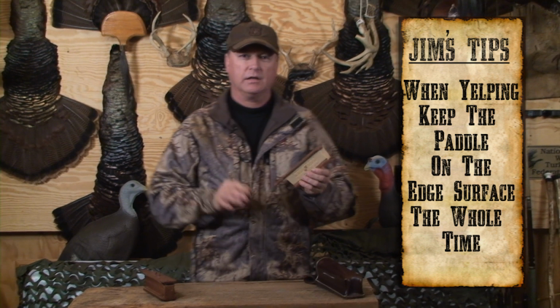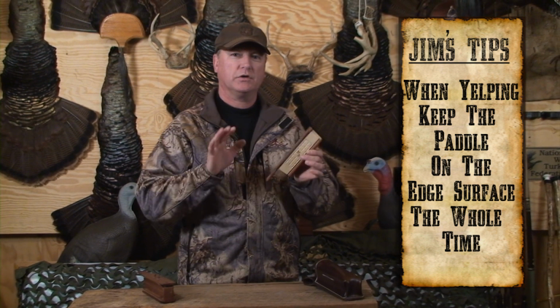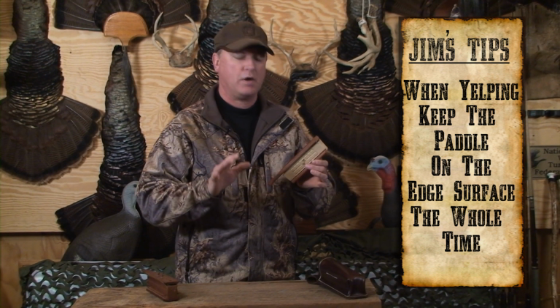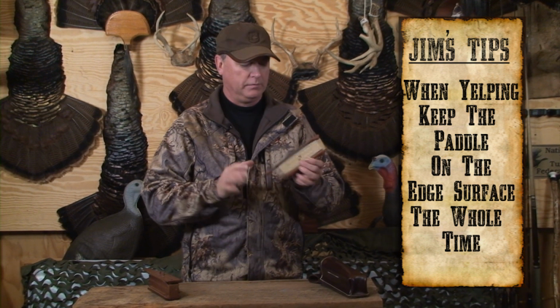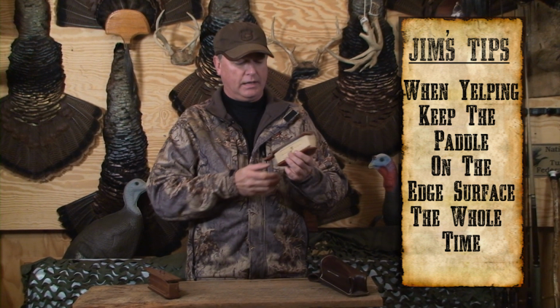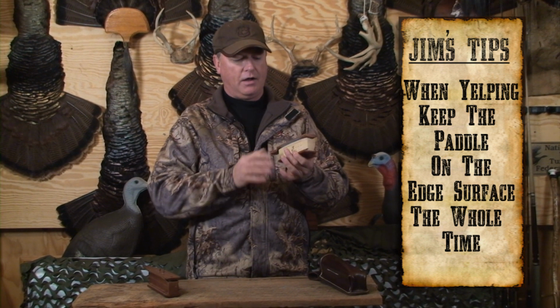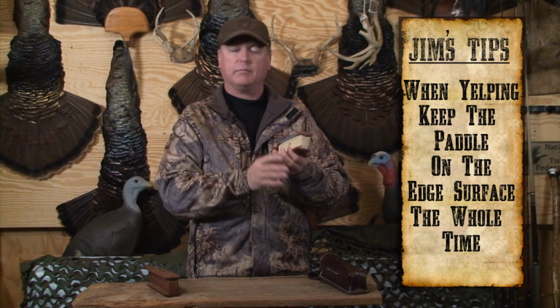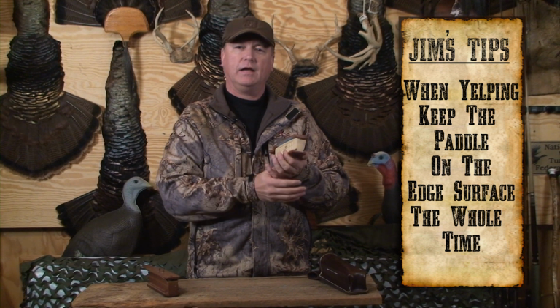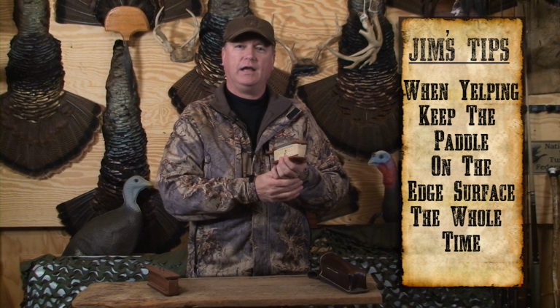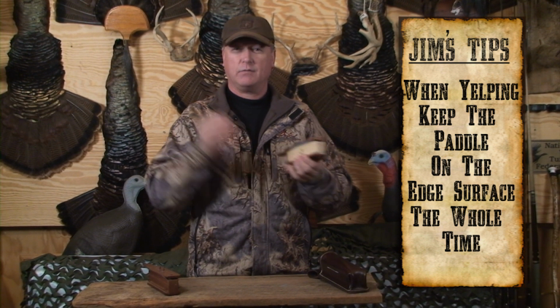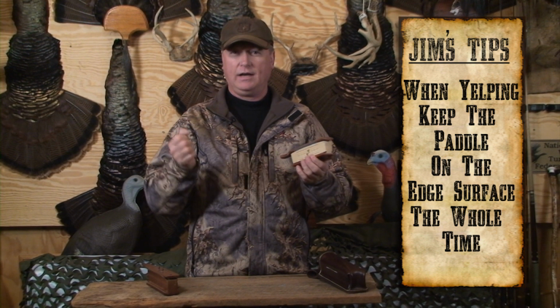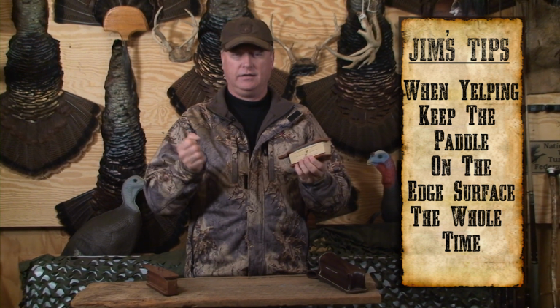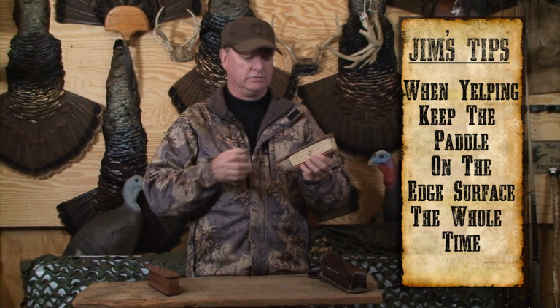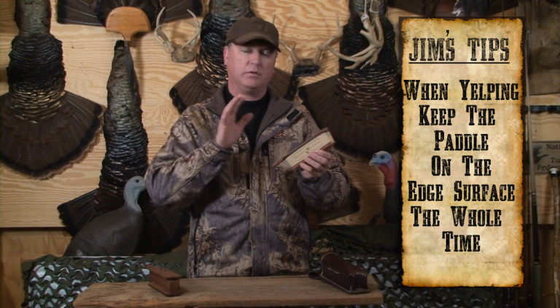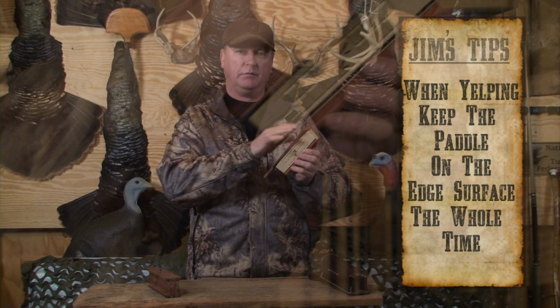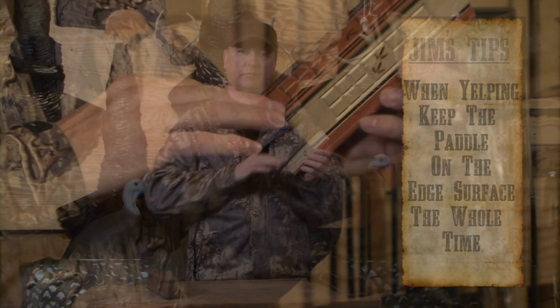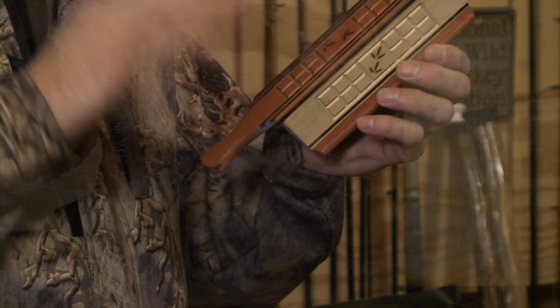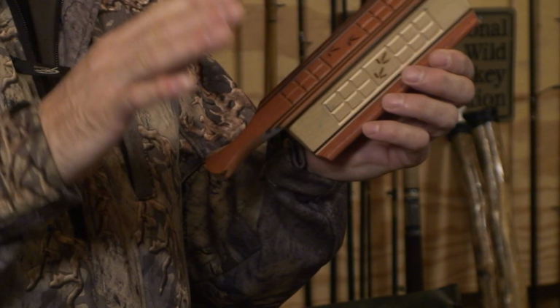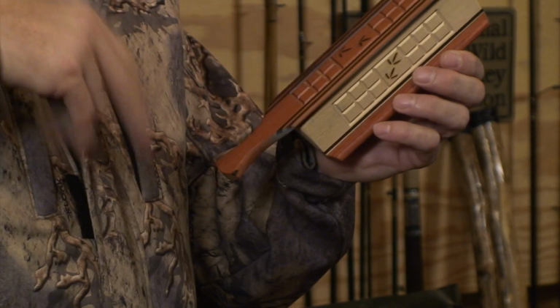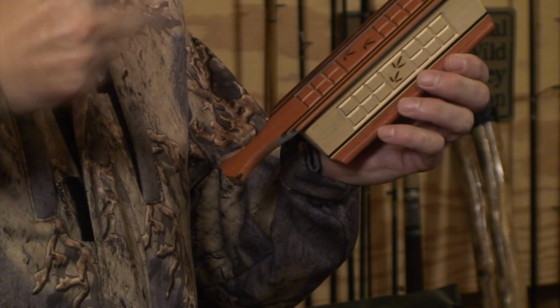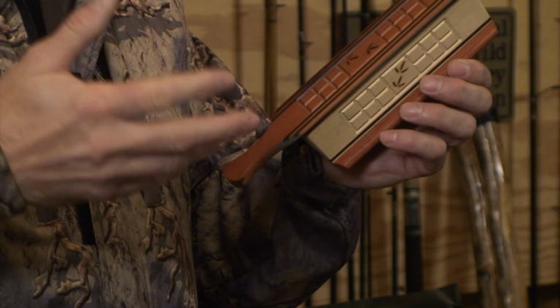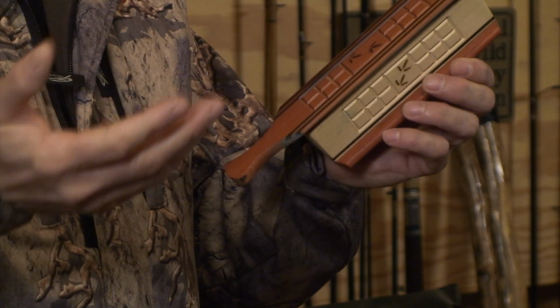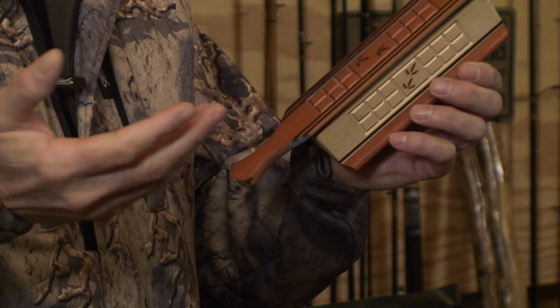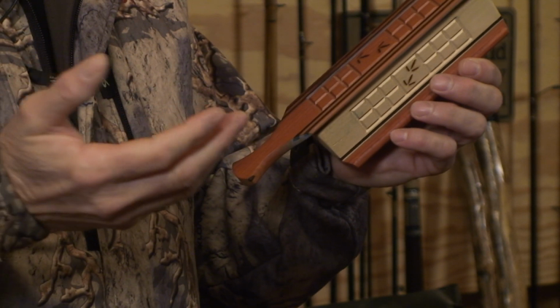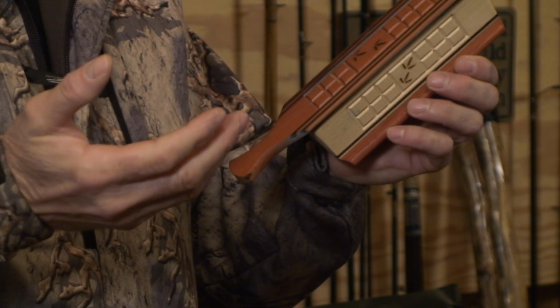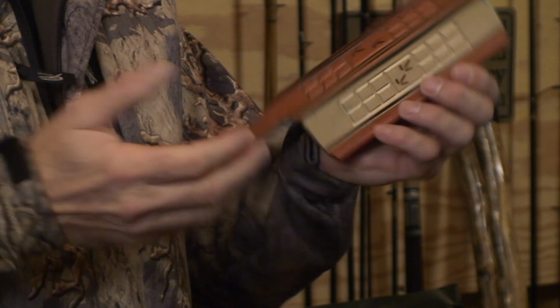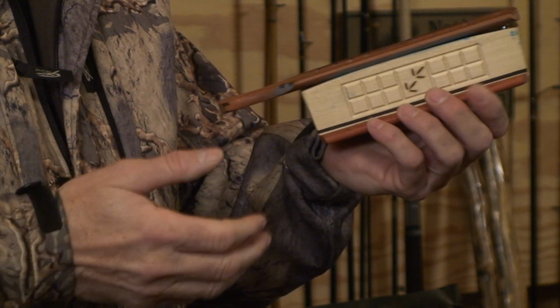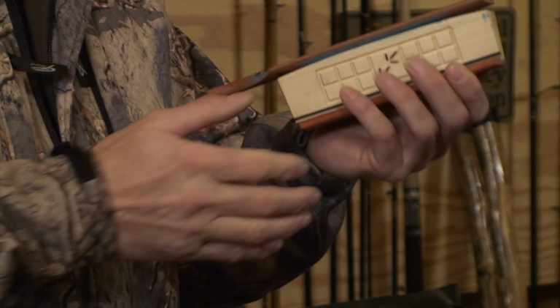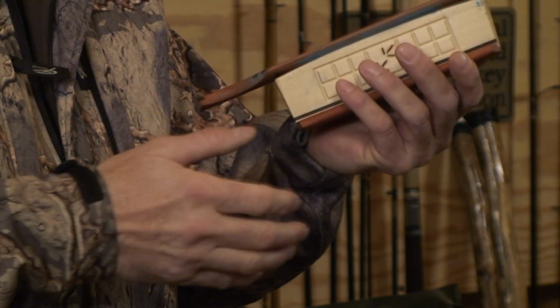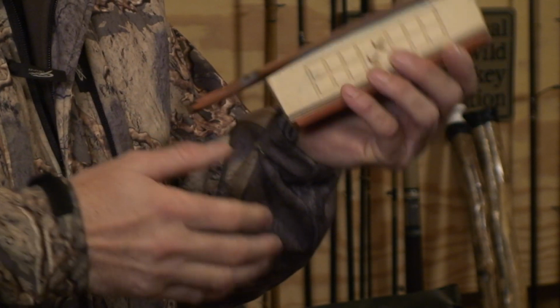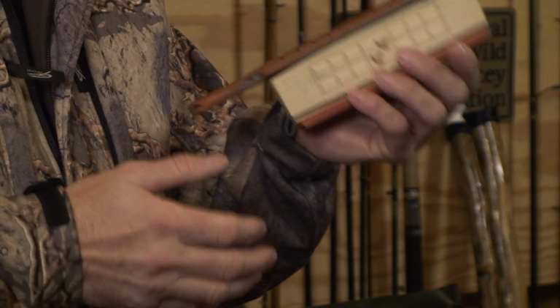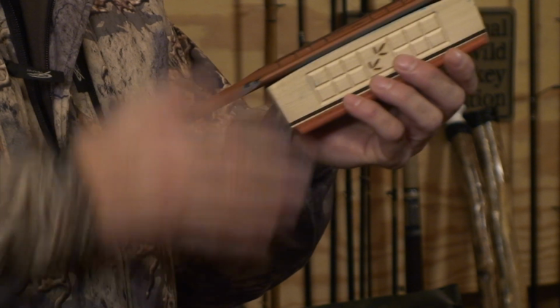Let me show you the proper way. I hold it in my left hand because I'm right-handed — I want to manipulate the paddle with my right hand. I feel more comfortable with it, more coordinated. So I hold it very, very gently.